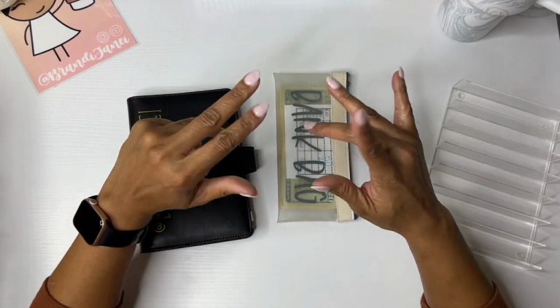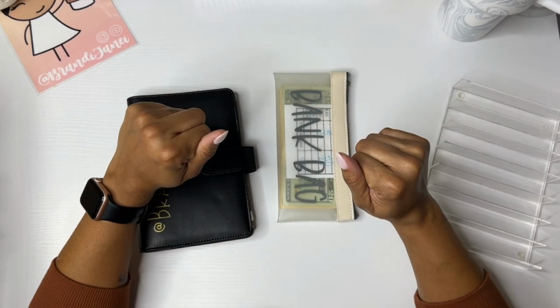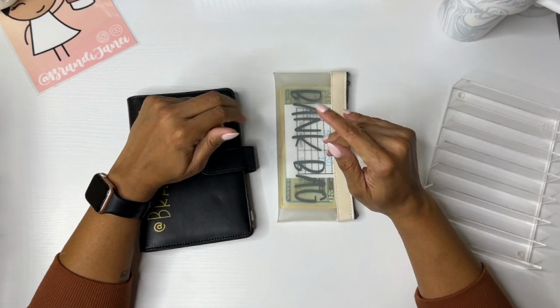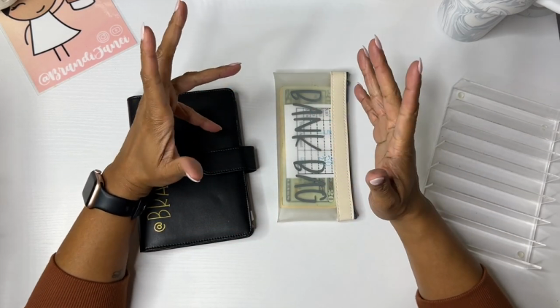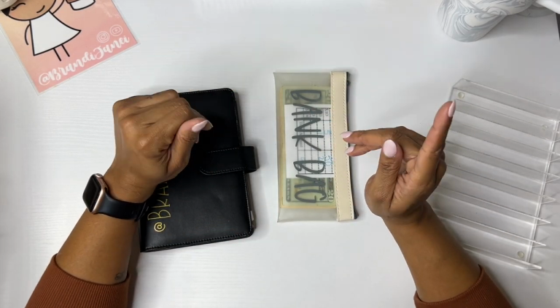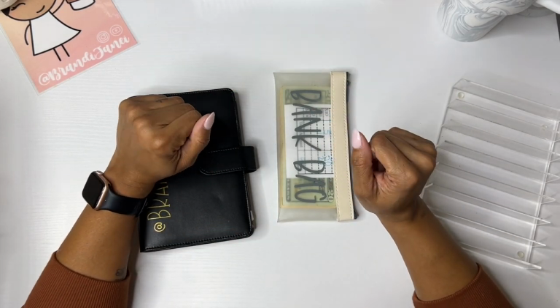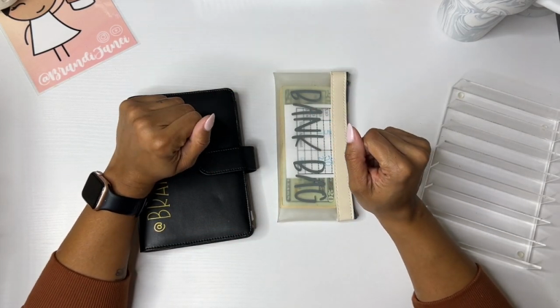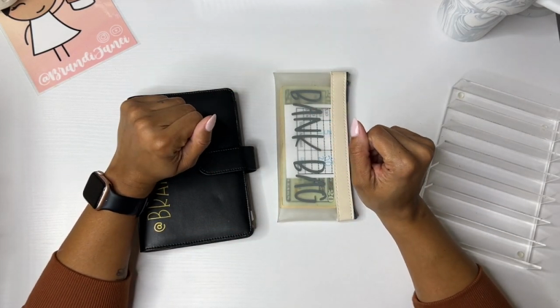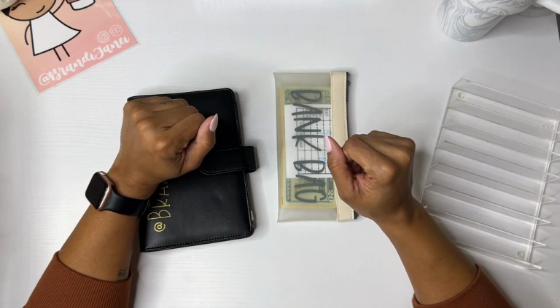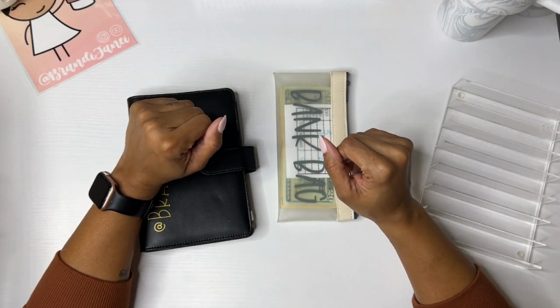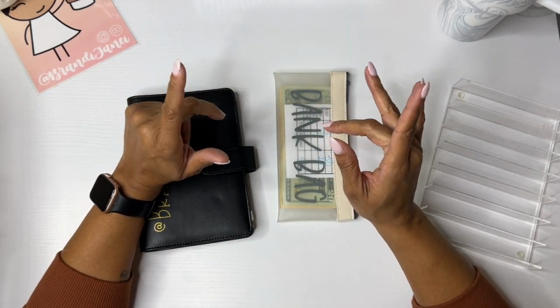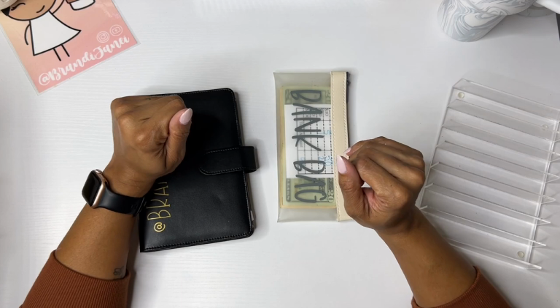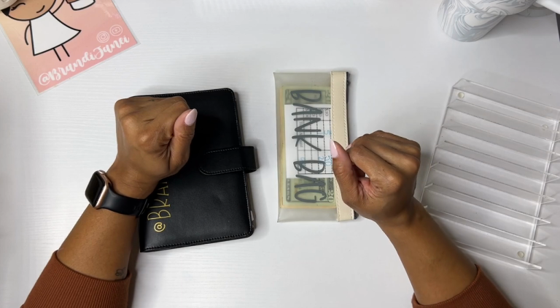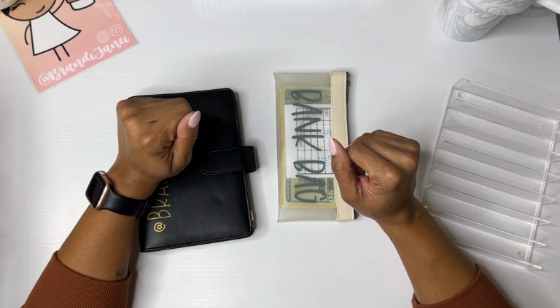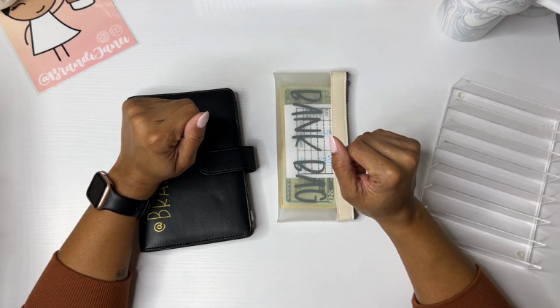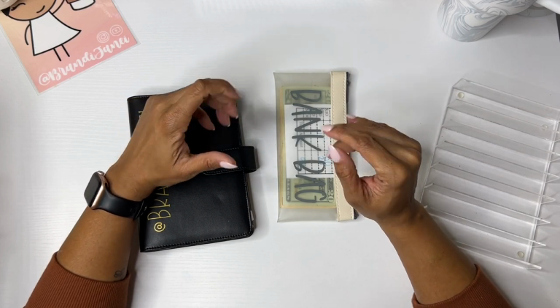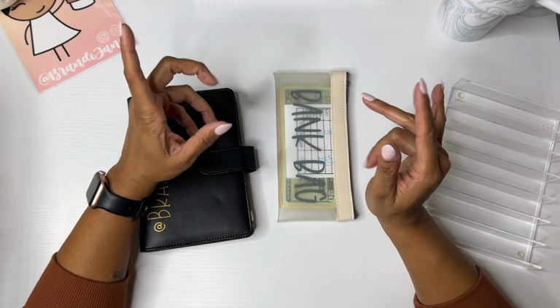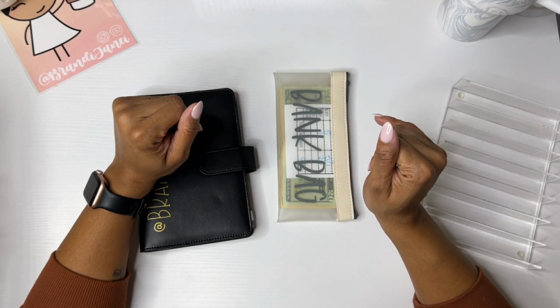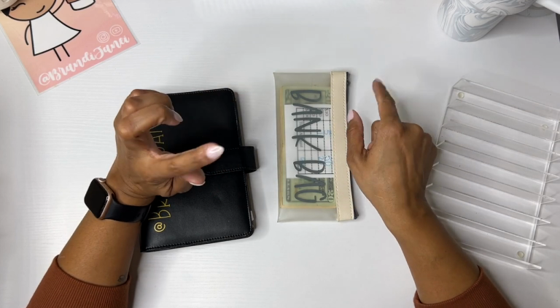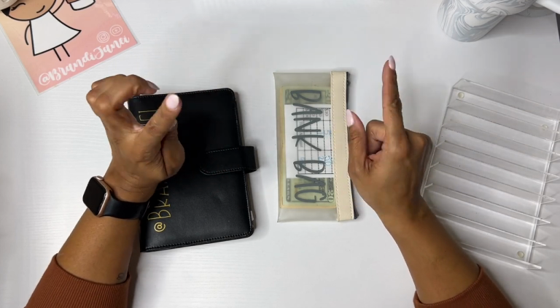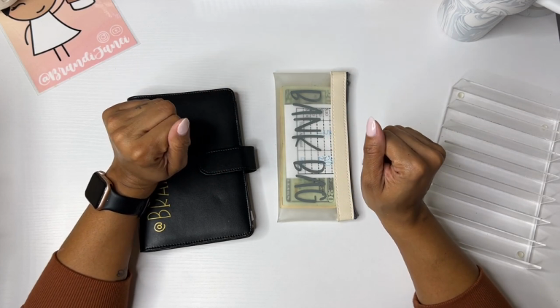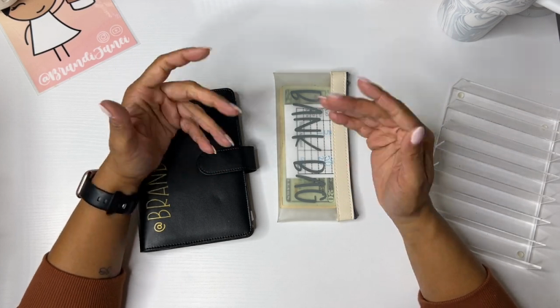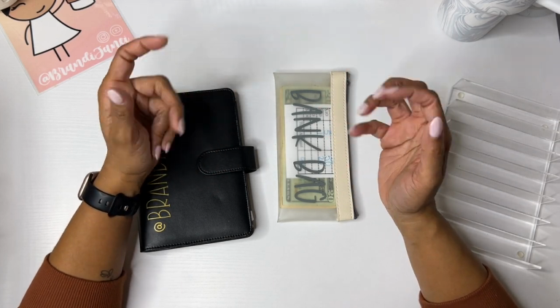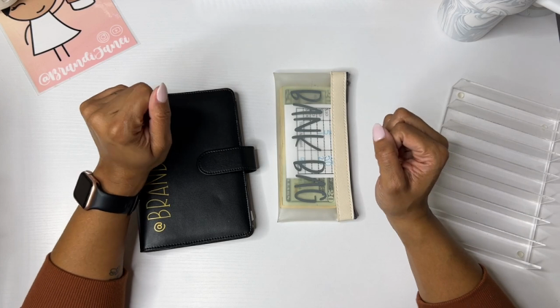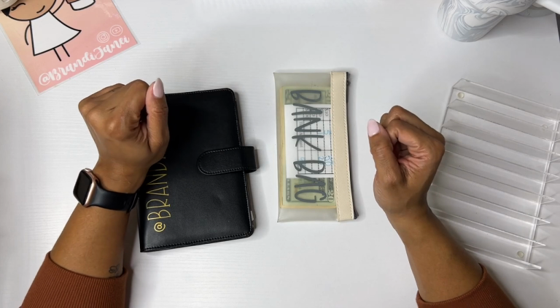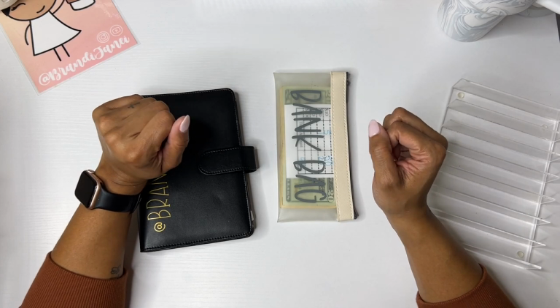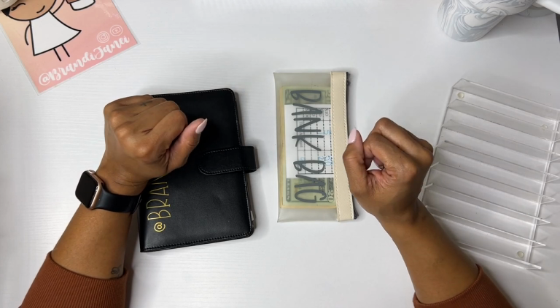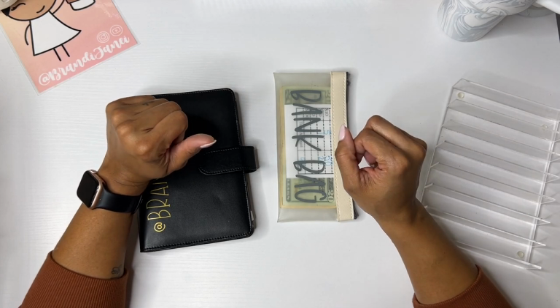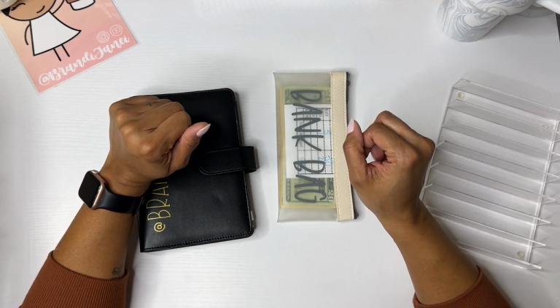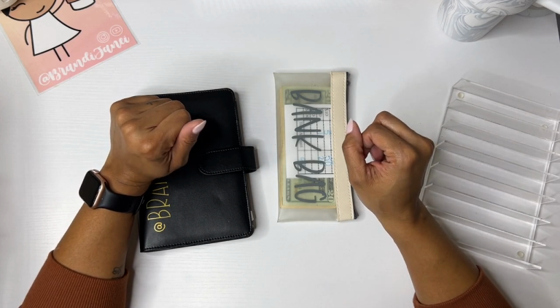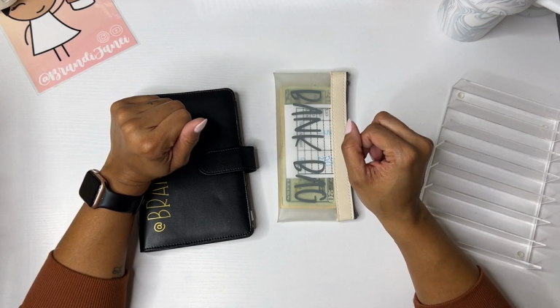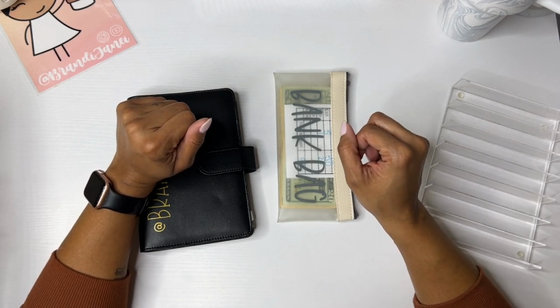Hey everybody, it's Brainy Janae. Thank you so much for tuning into my channel today. Welcome if you're new, welcome back if you are returning. In today's video, I am going to be cash-stuffing my Etsy pay. So if you're interested in seeing this, please be sure to stay tuned.